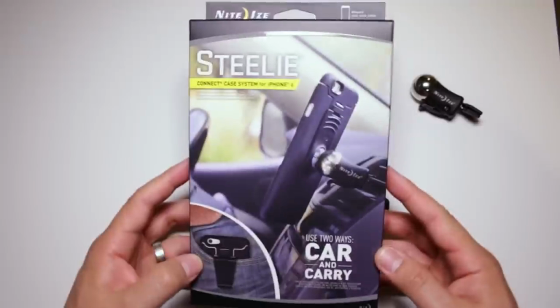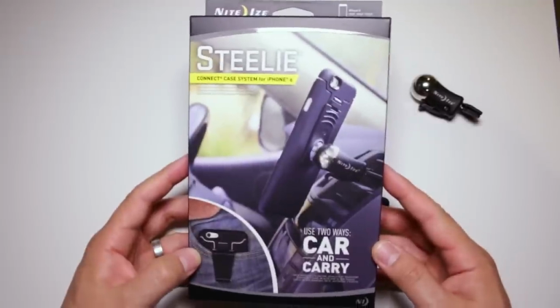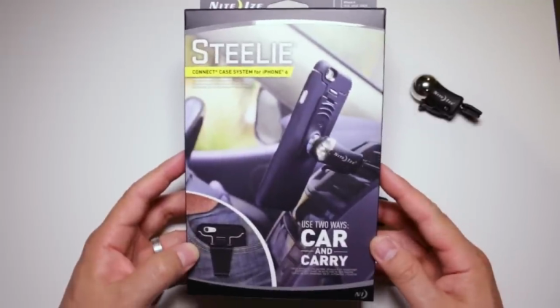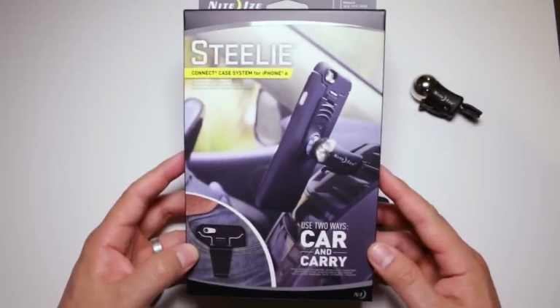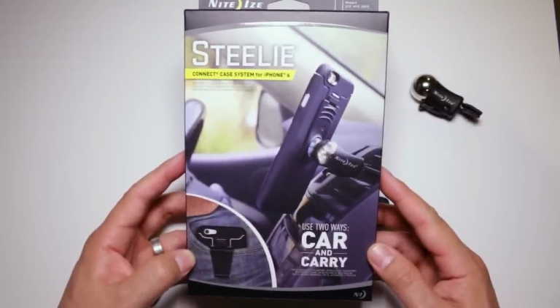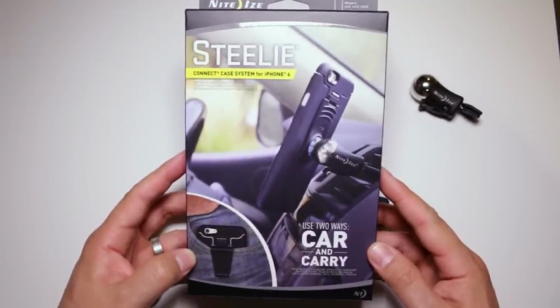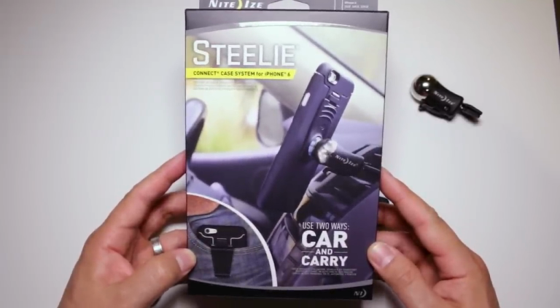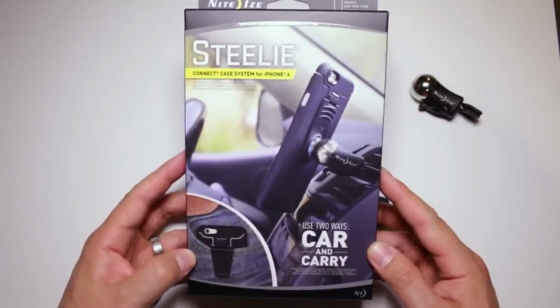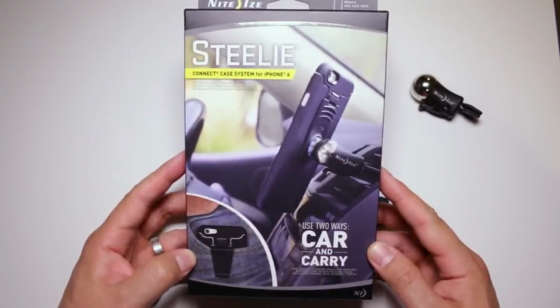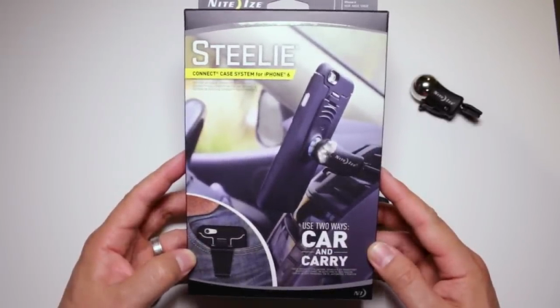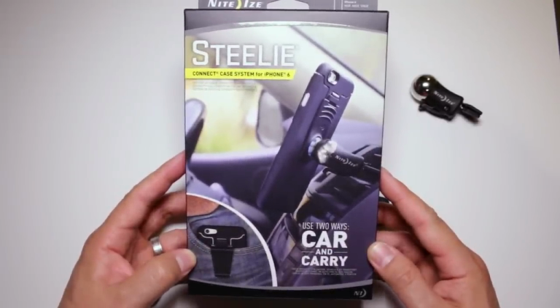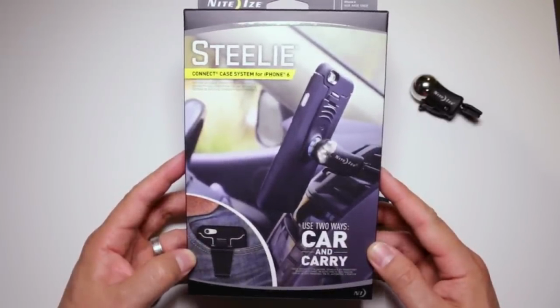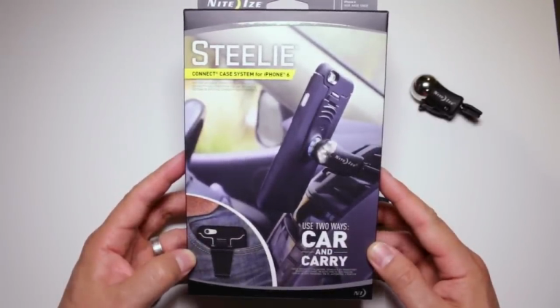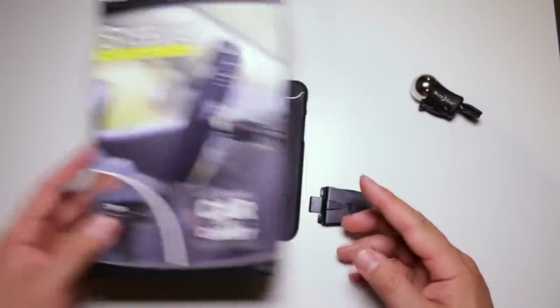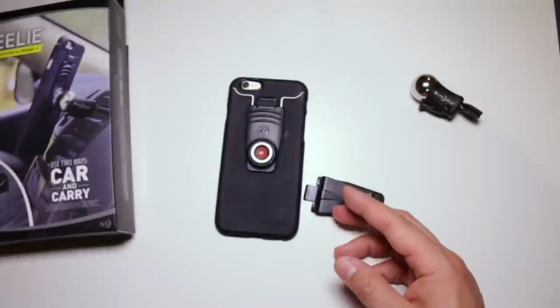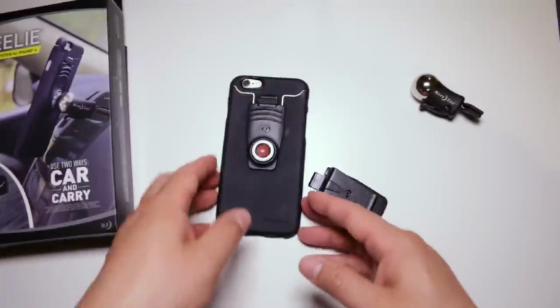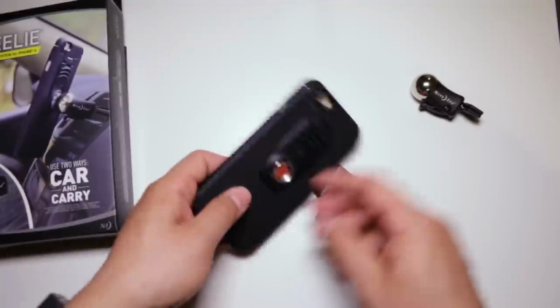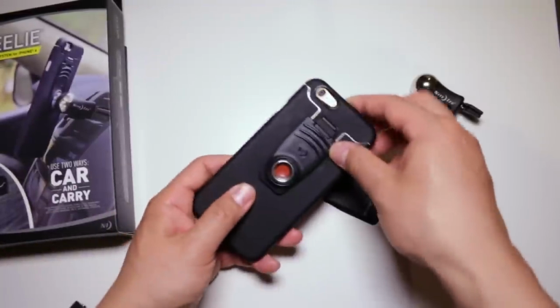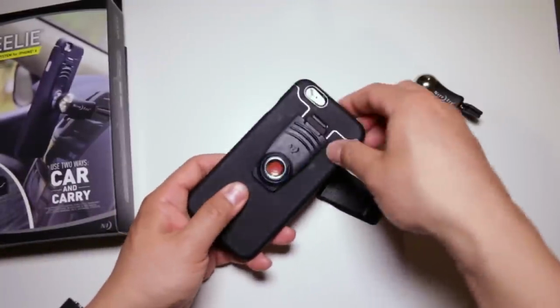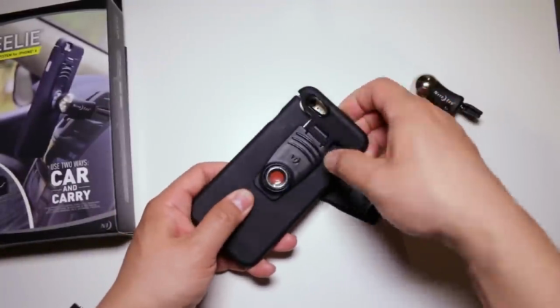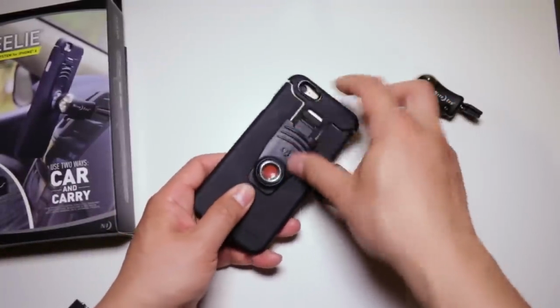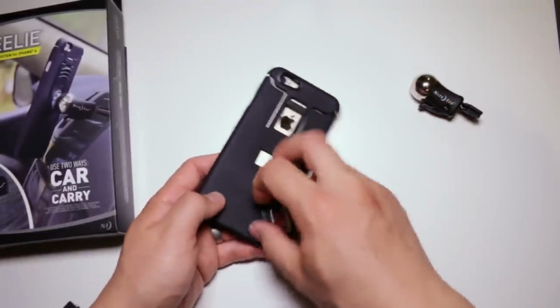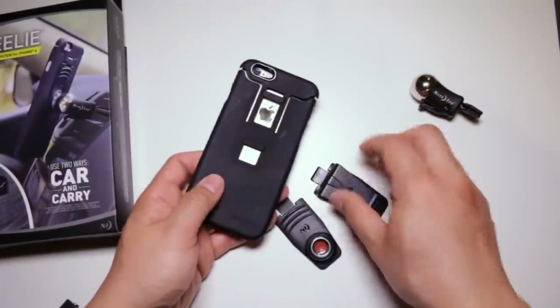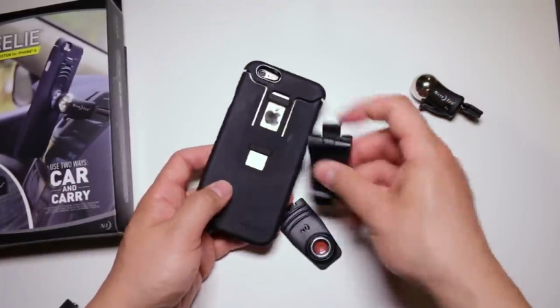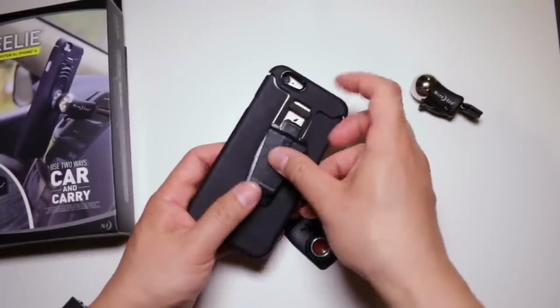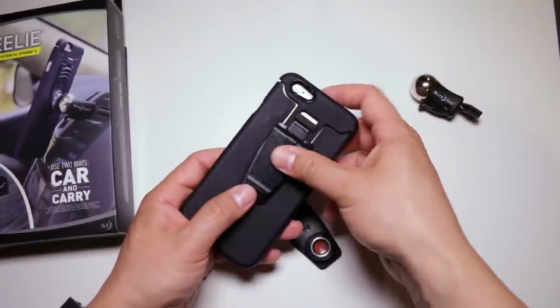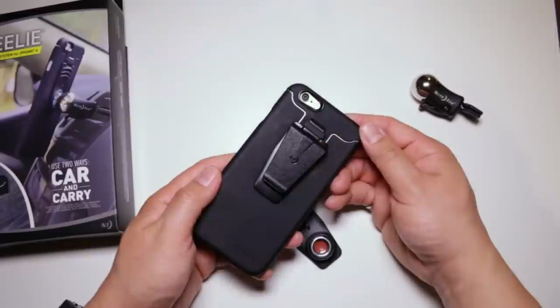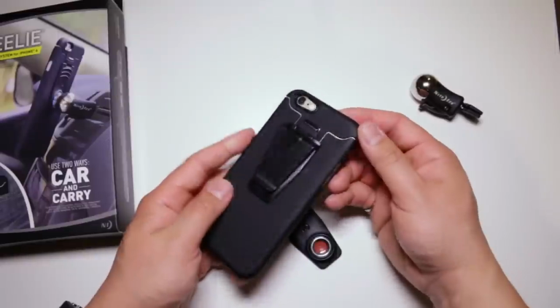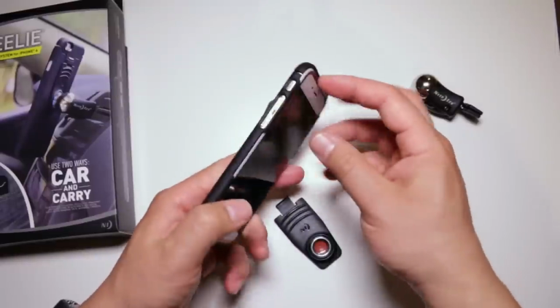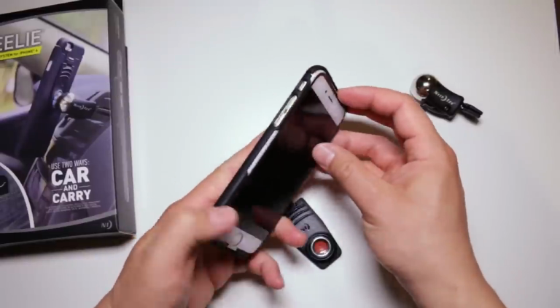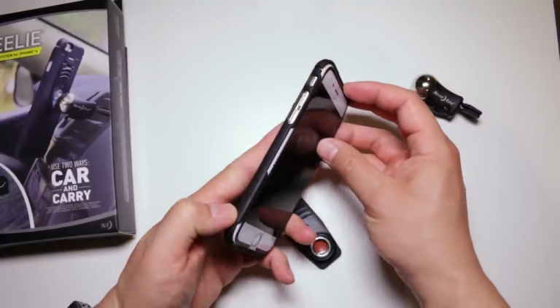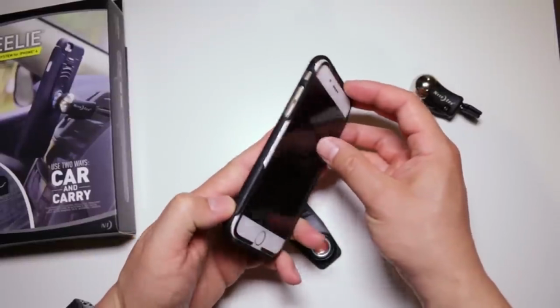The Connect Case System is a modular accessory that allows you to easily mount your iPhone in any car without having to stick something permanently to that car. The case itself allows you to switch between the magnetic phone socket and a belt clip, but we do have to say that it doesn't offer a lot of protection for your iPhone.